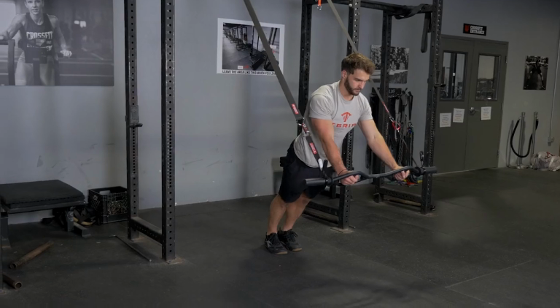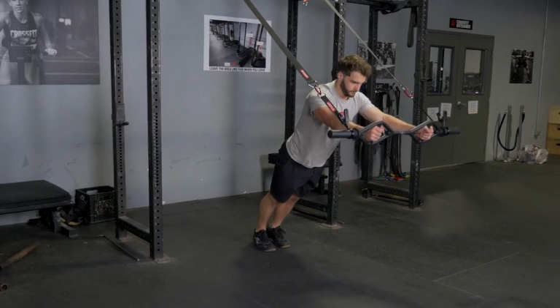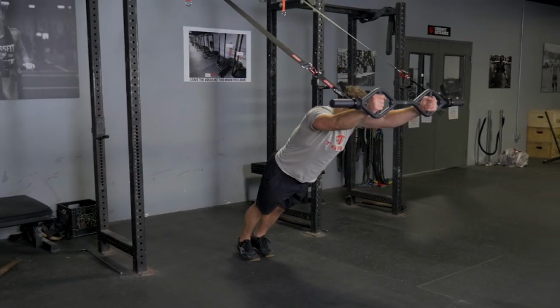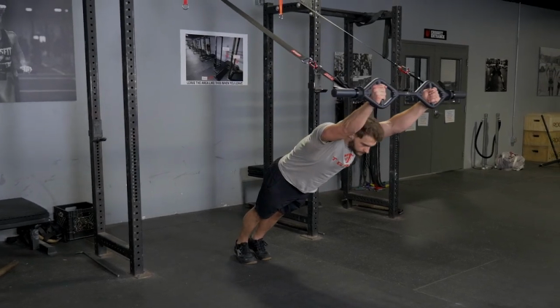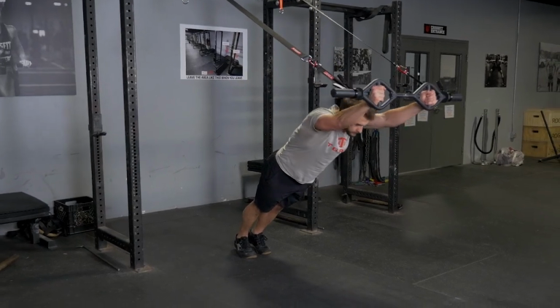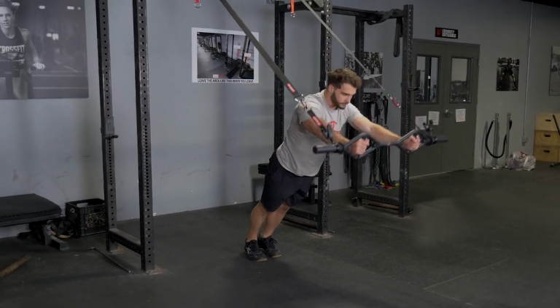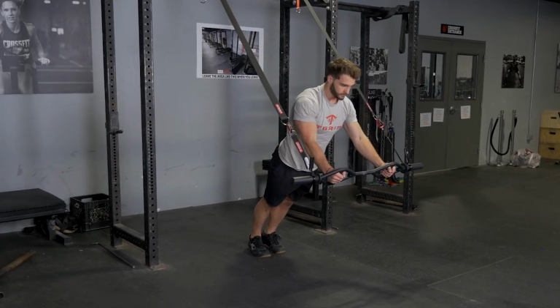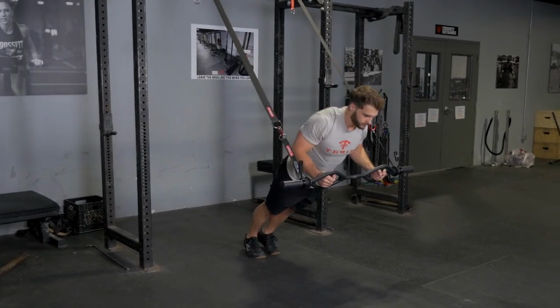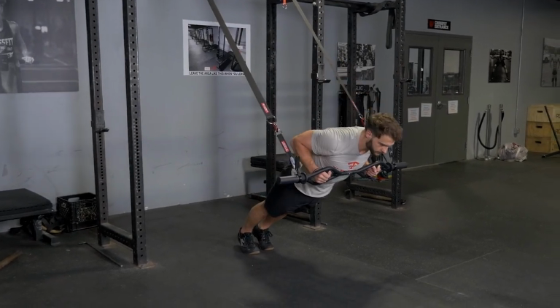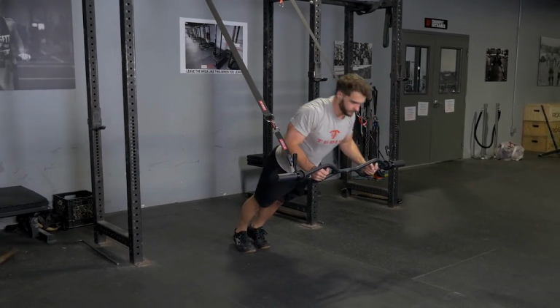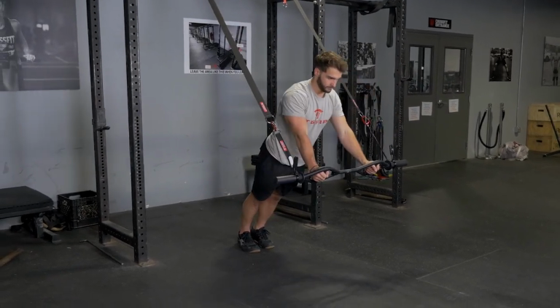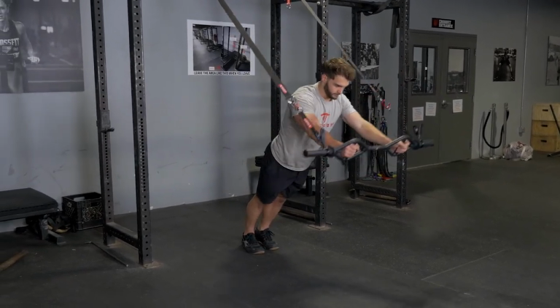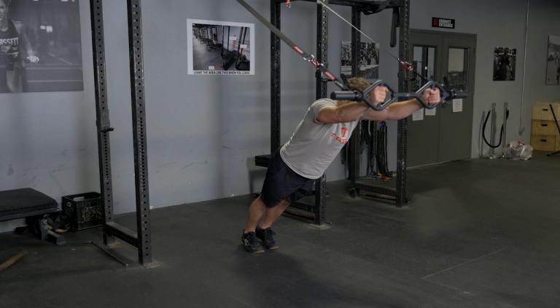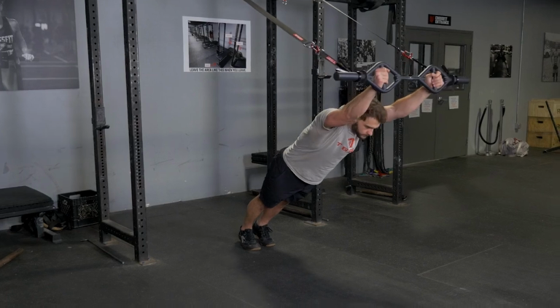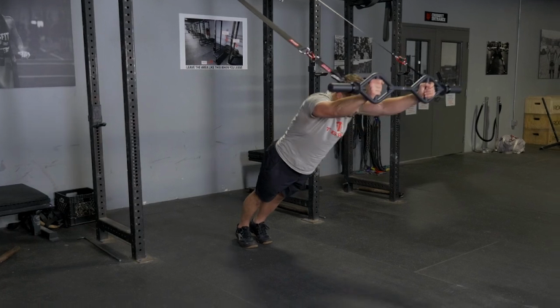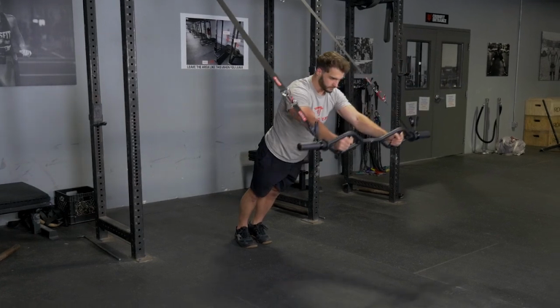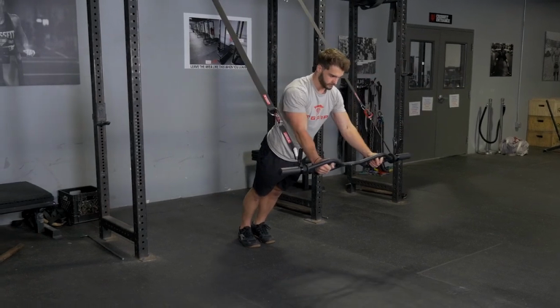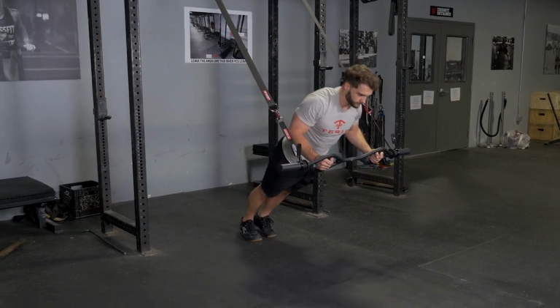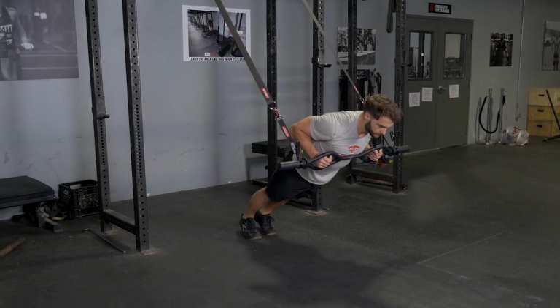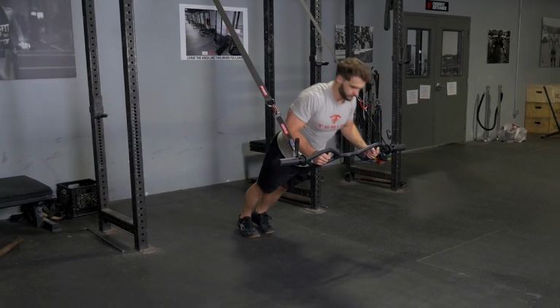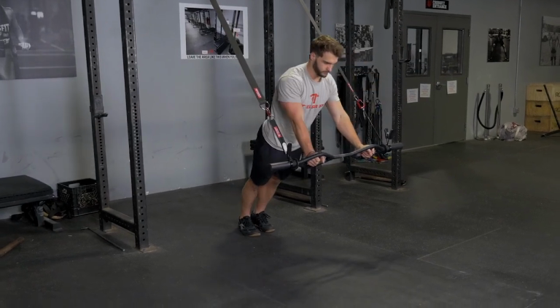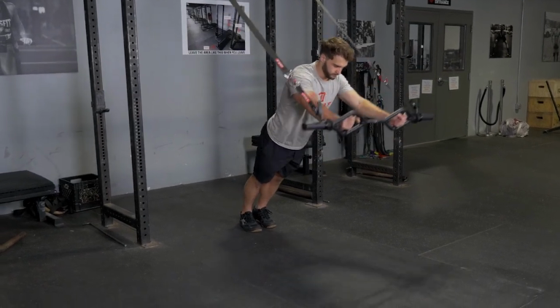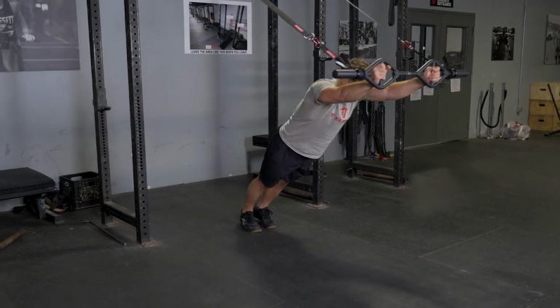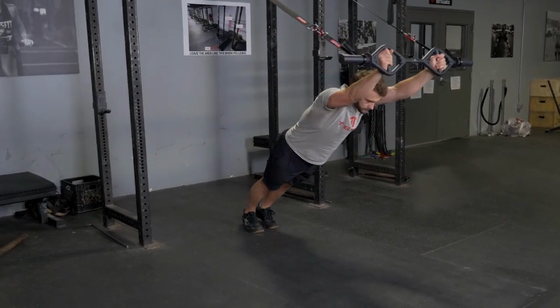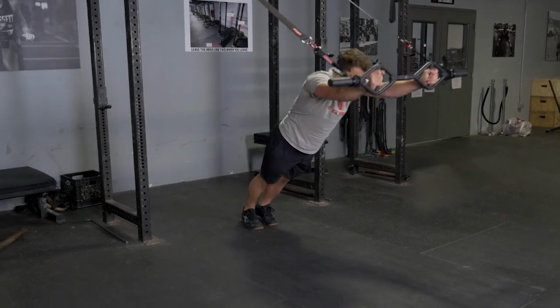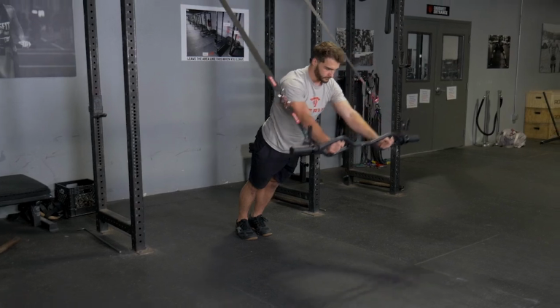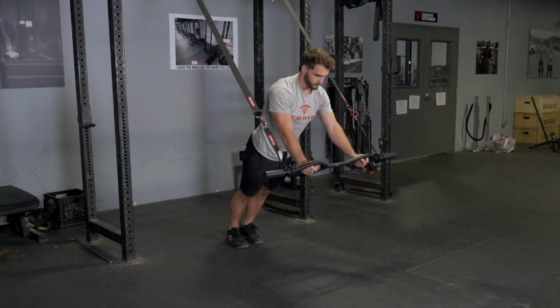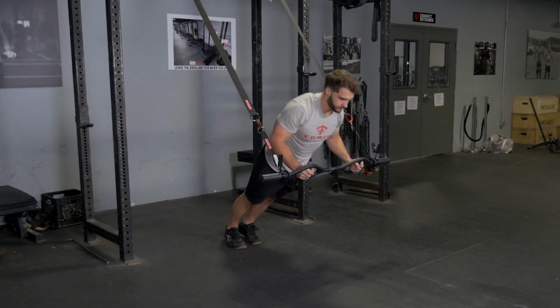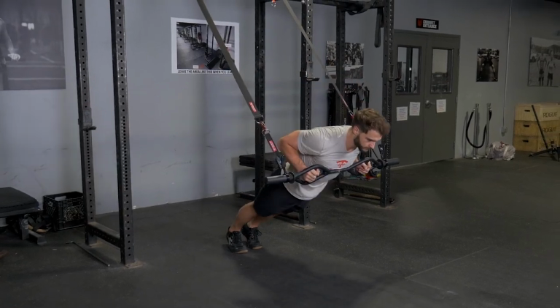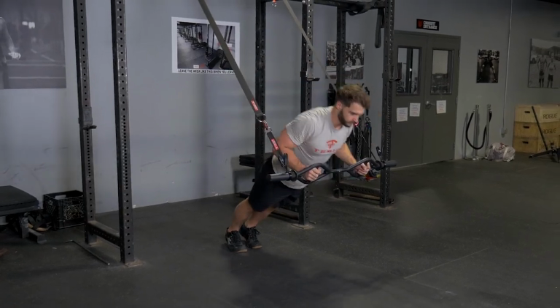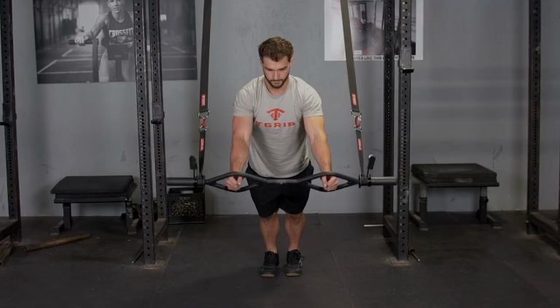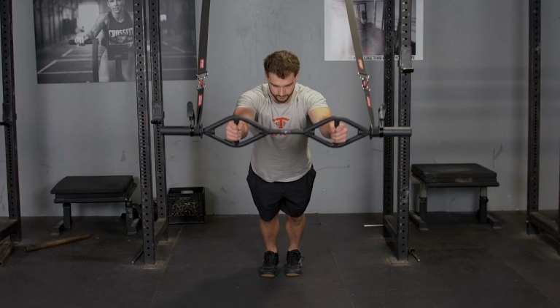This is the fallout to press exercise using the original T-grip bar and T-grip suspension system. Begin with your arms extended in front of you, holding the bar in the hammer grip position facing away from the anchor points.